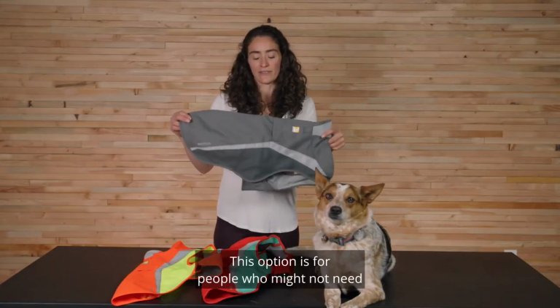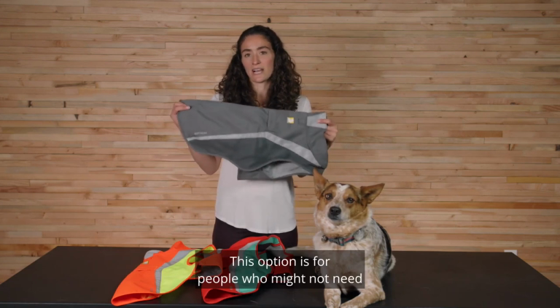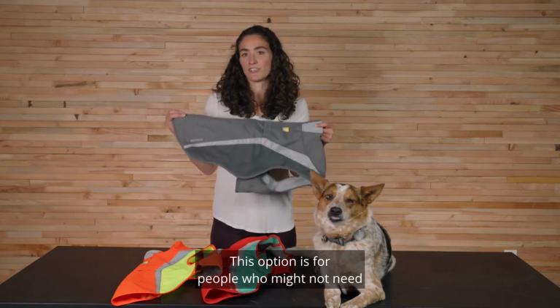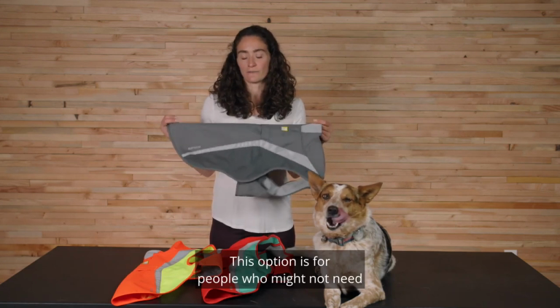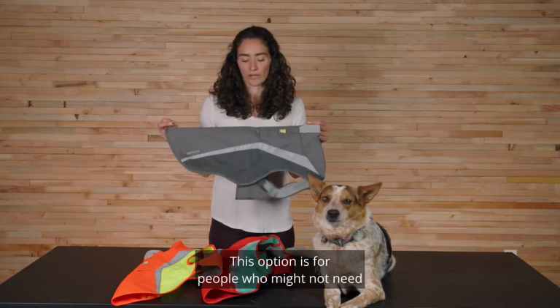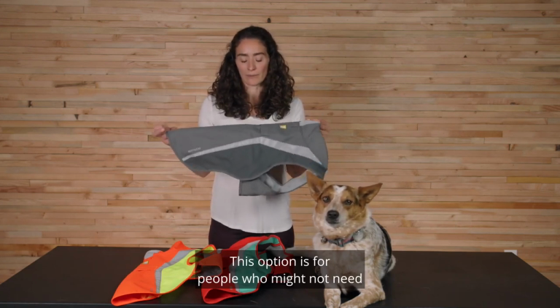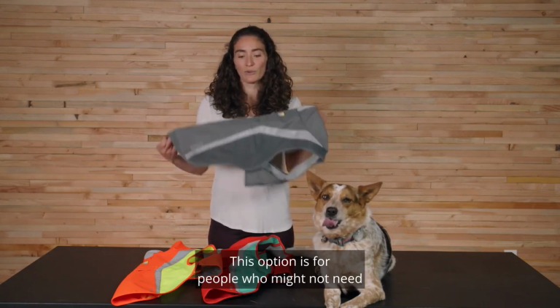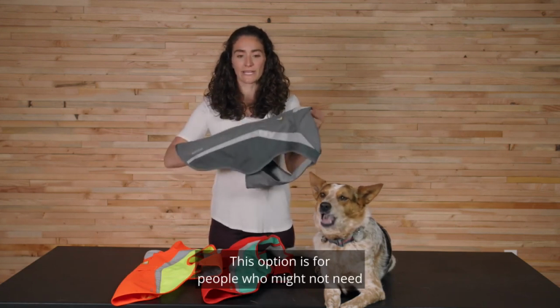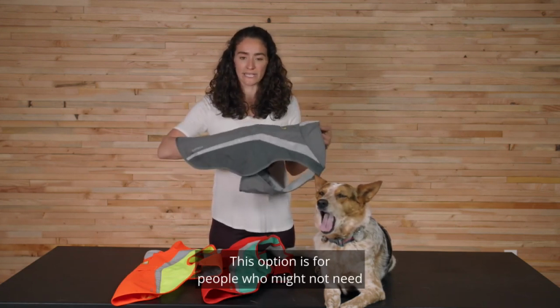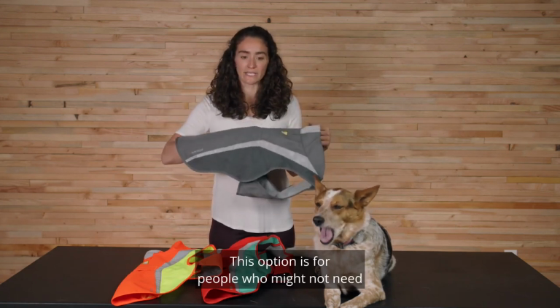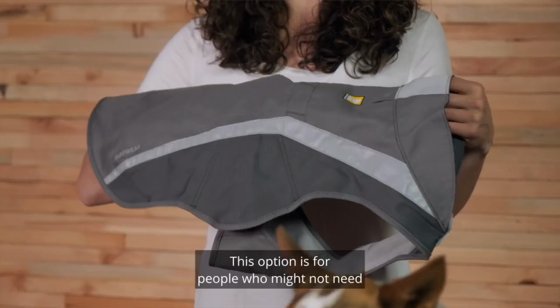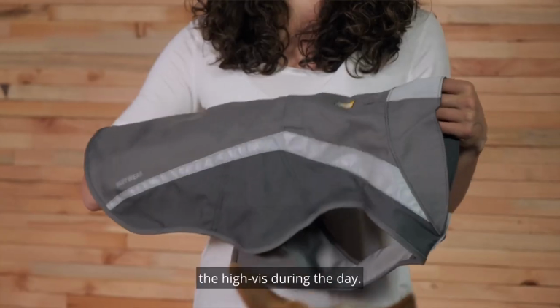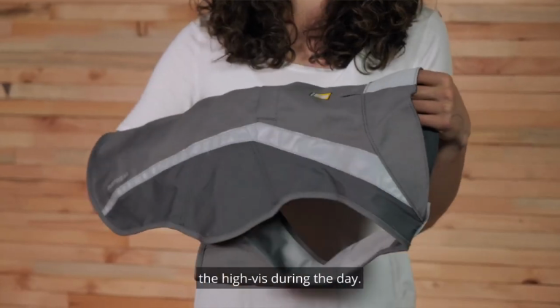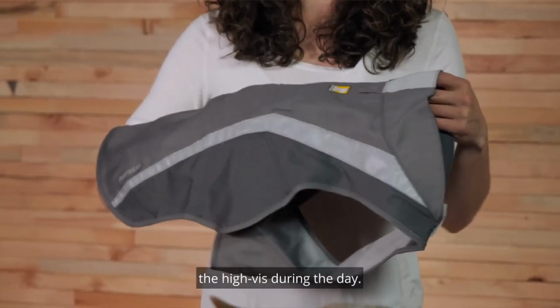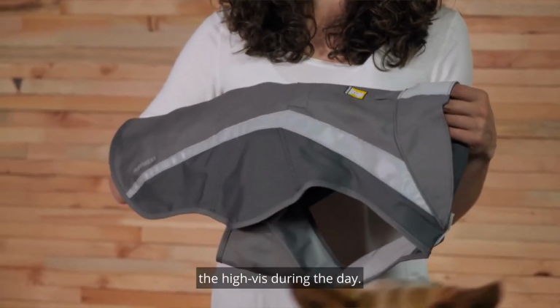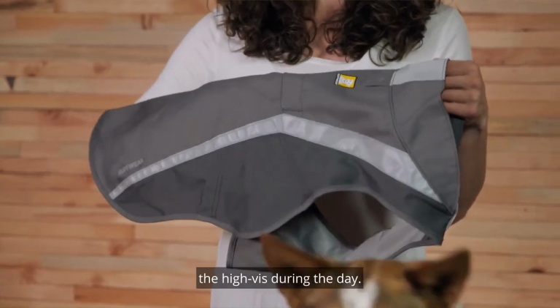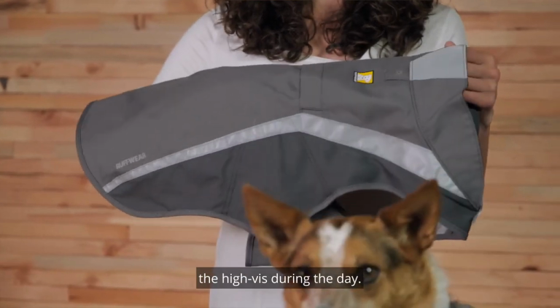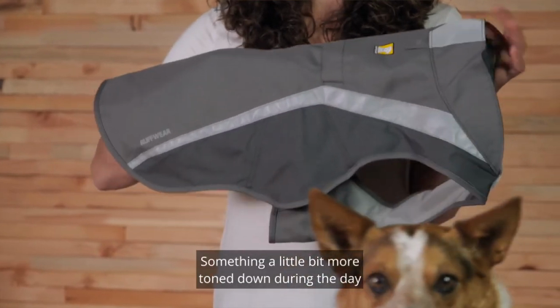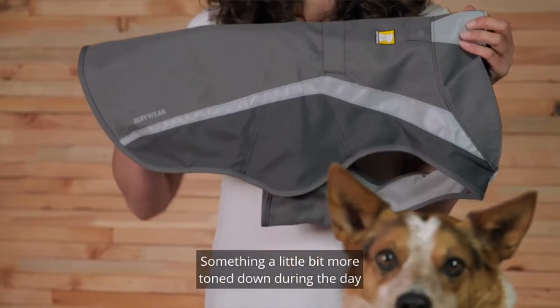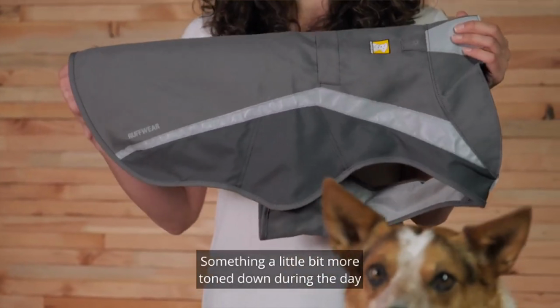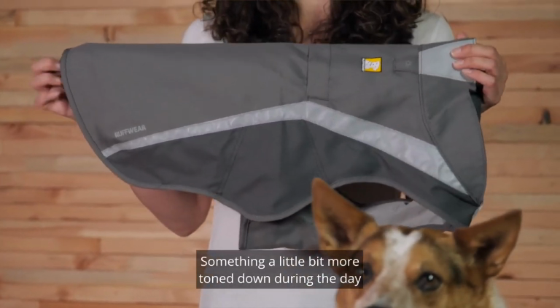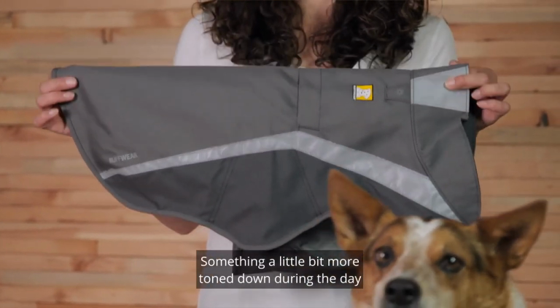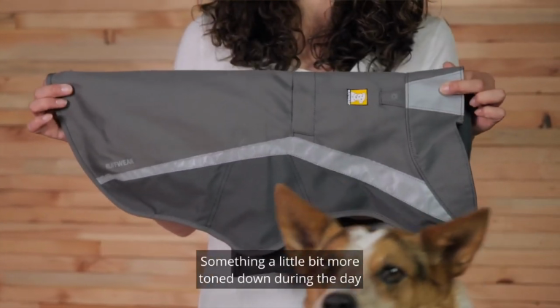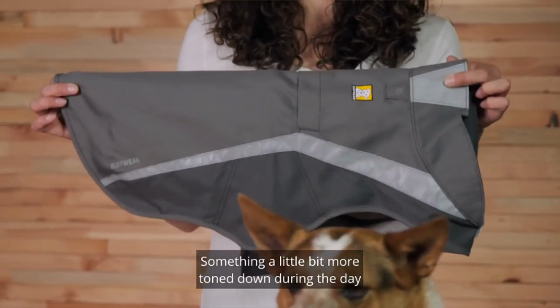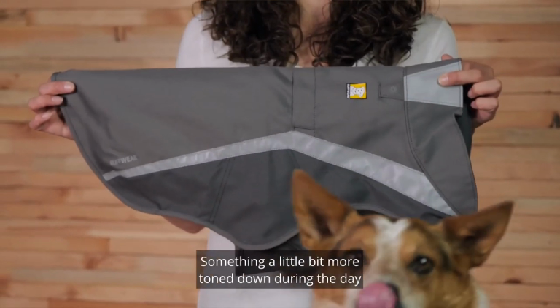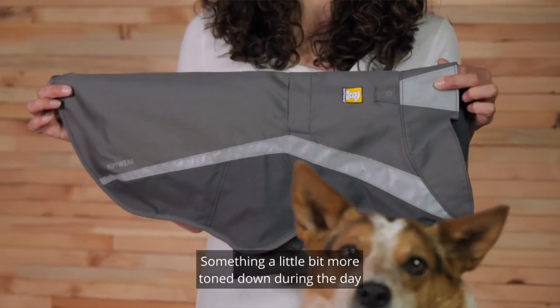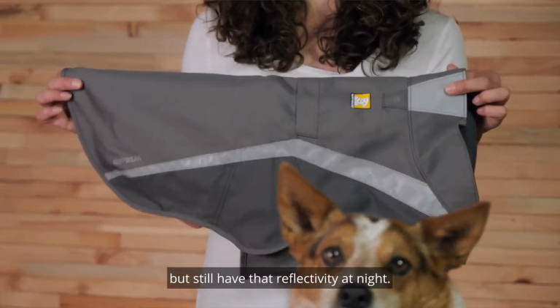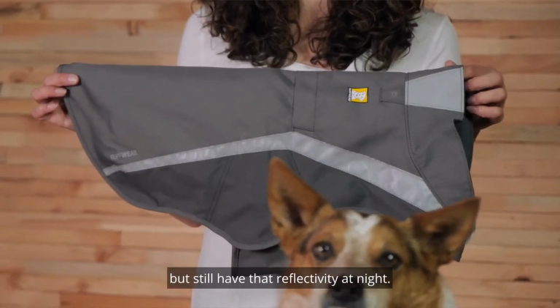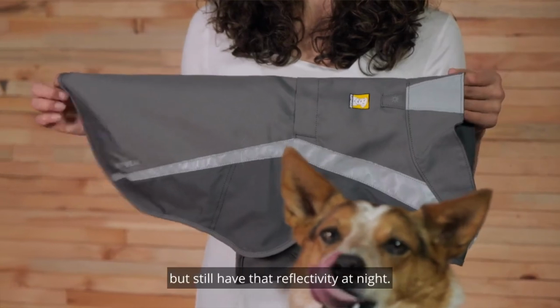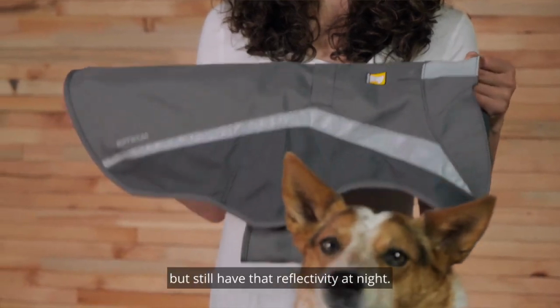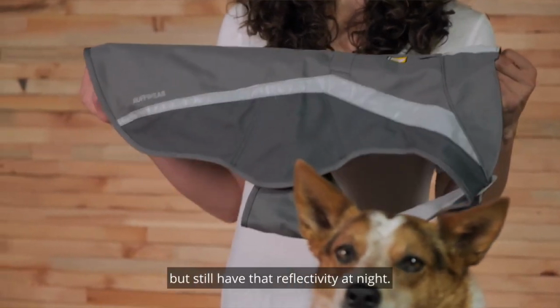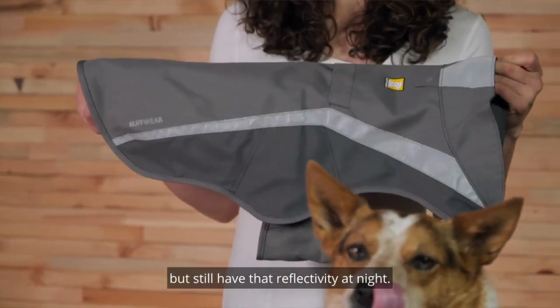And then we have a granite gray. This option is for people who might not need the high vis during the day — something a little bit more toned down during the day, but still have that reflectivity at night.